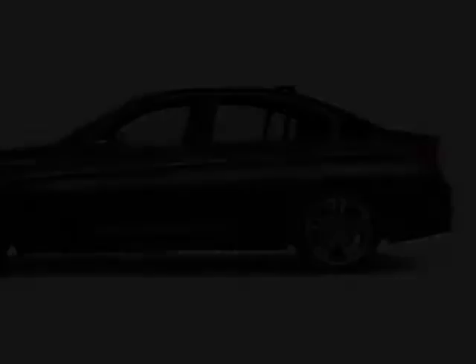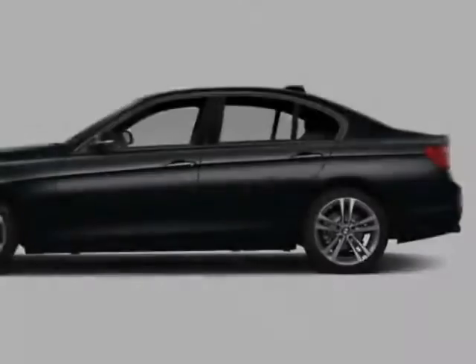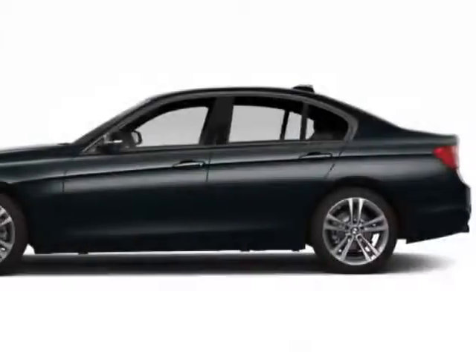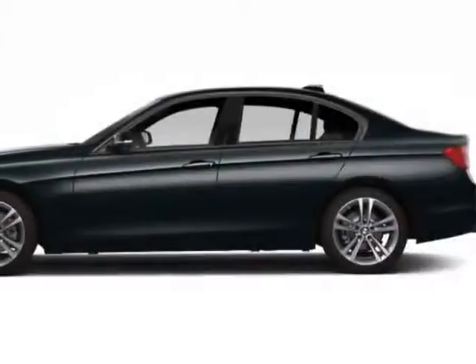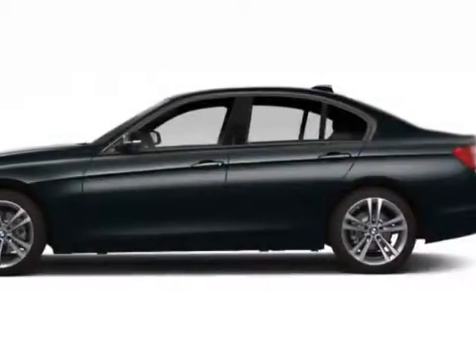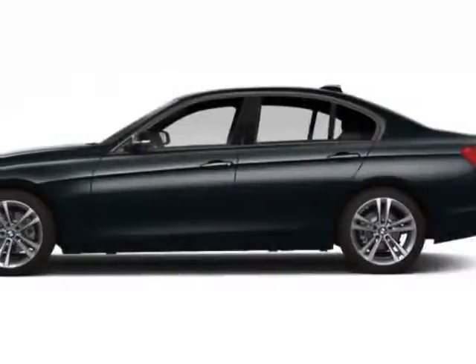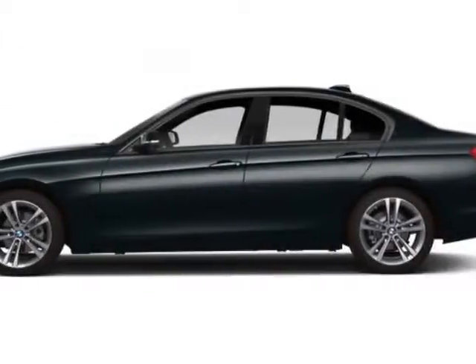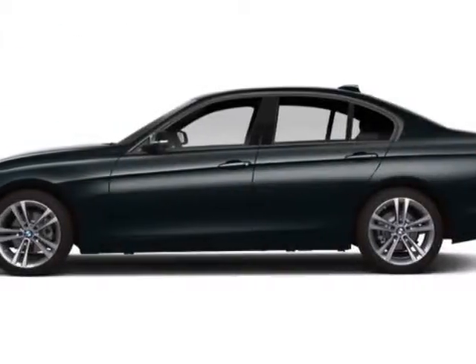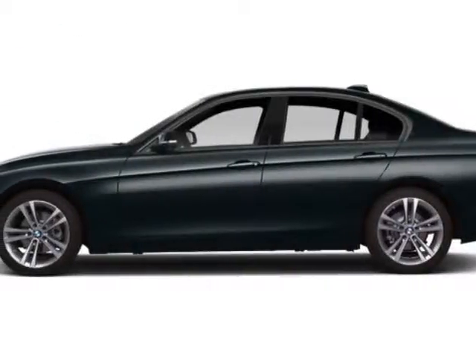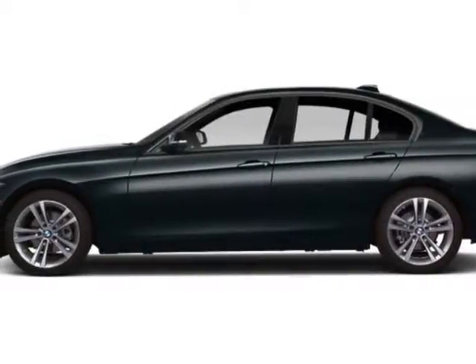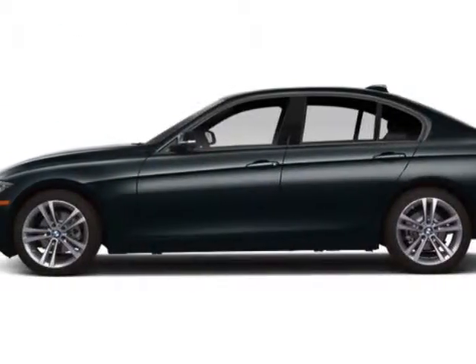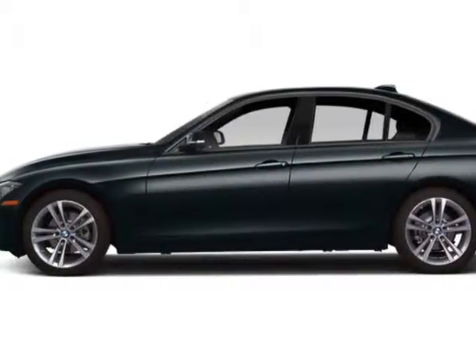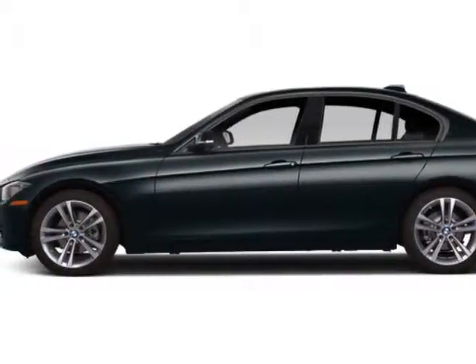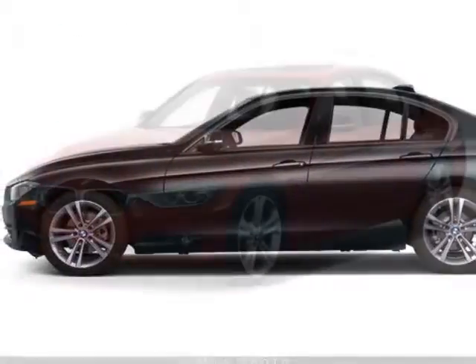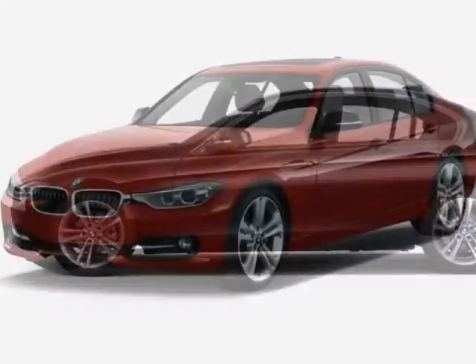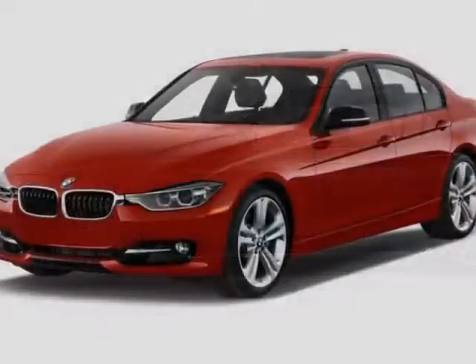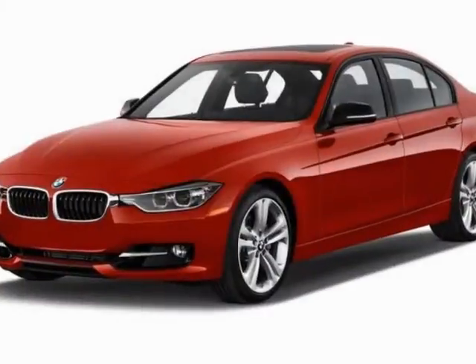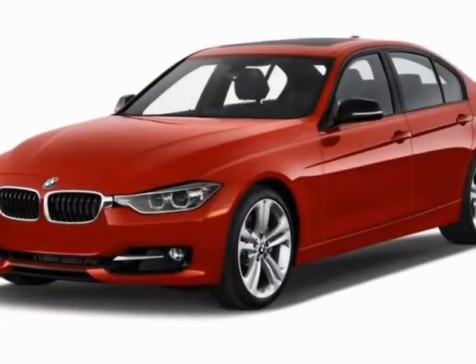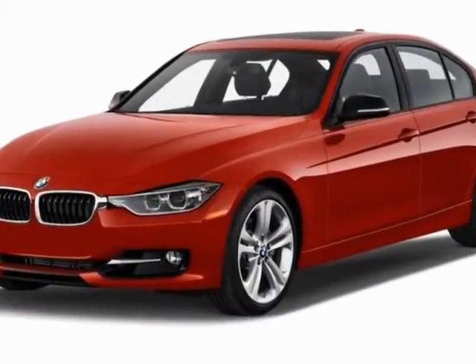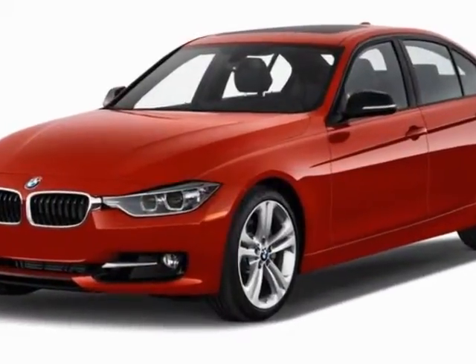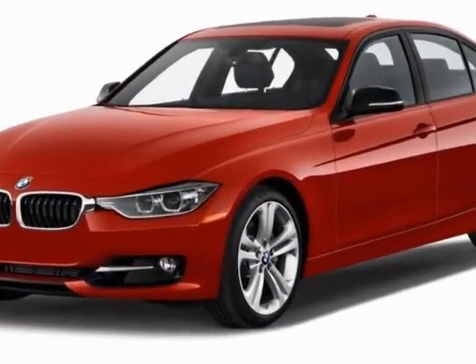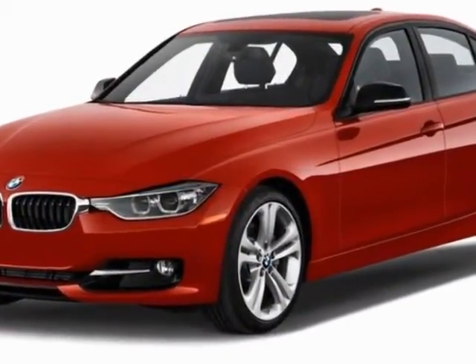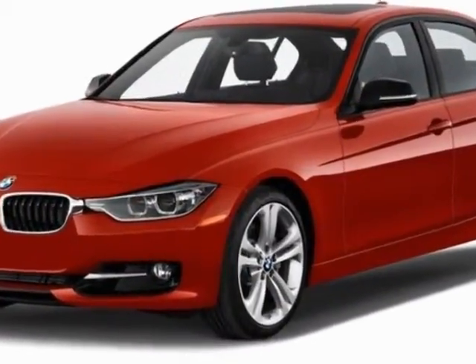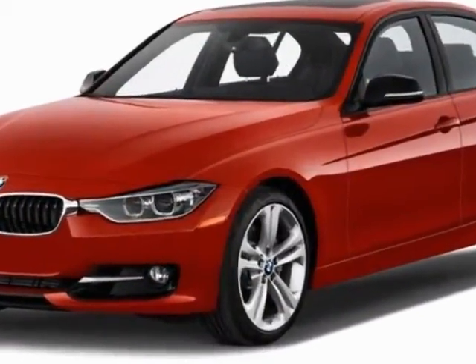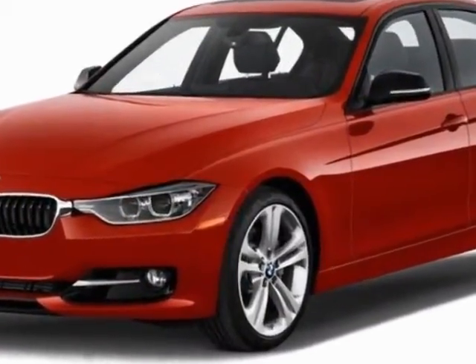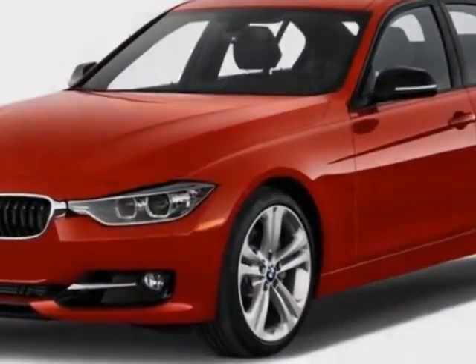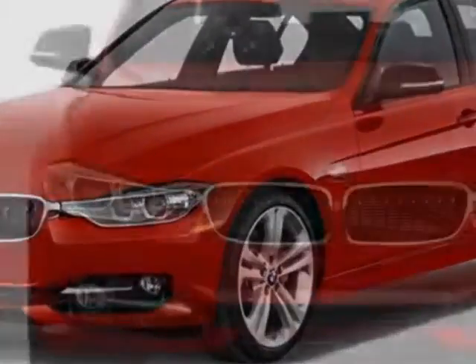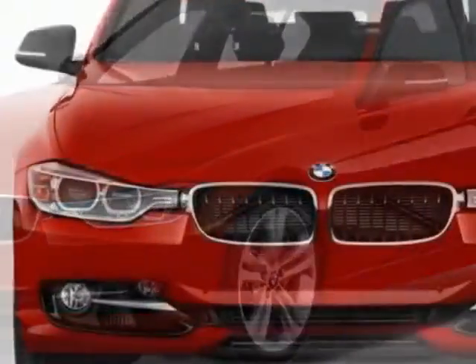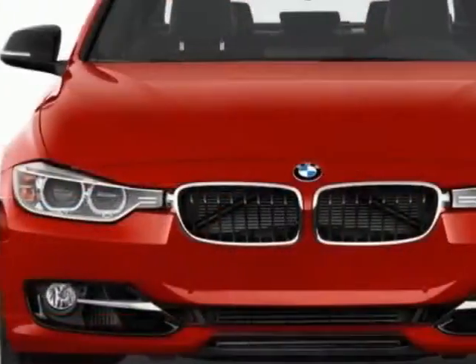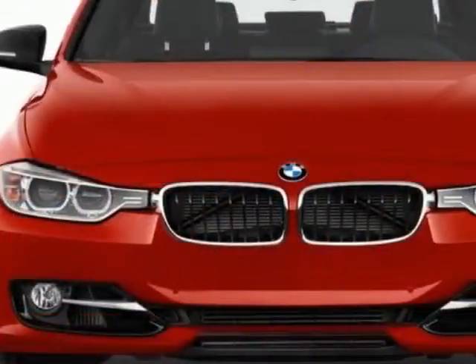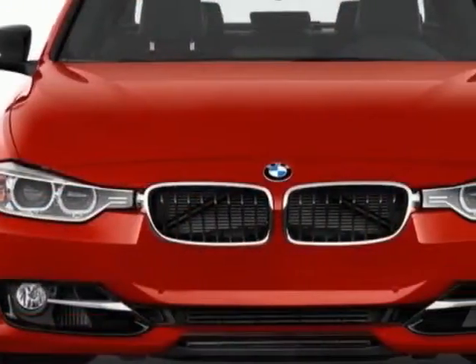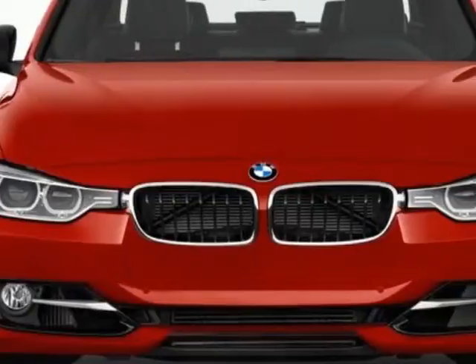Look at this new 2013 BMW 3 Series. This vehicle gets an estimated 23 miles per gallon in the city and an estimated 34 on the highway.